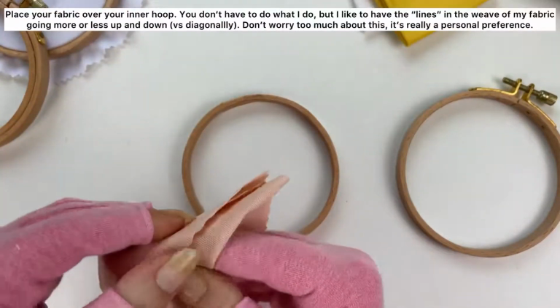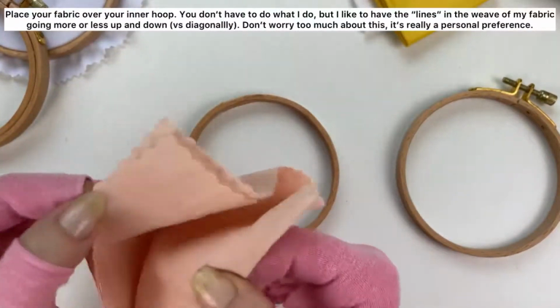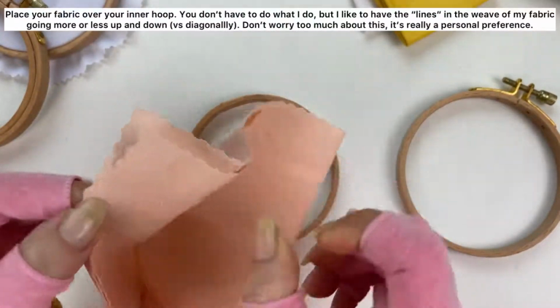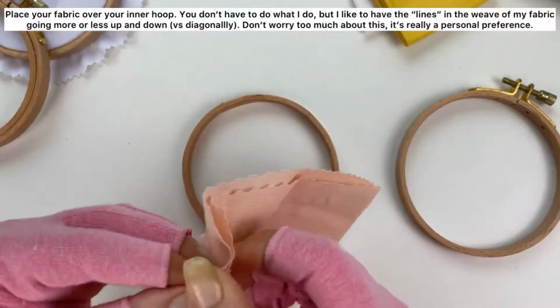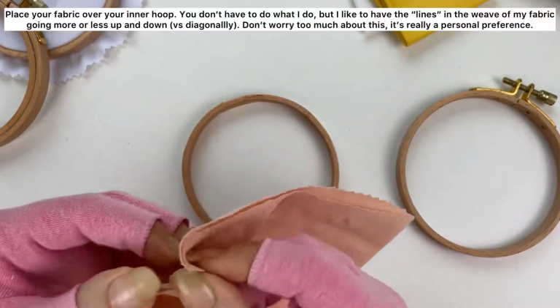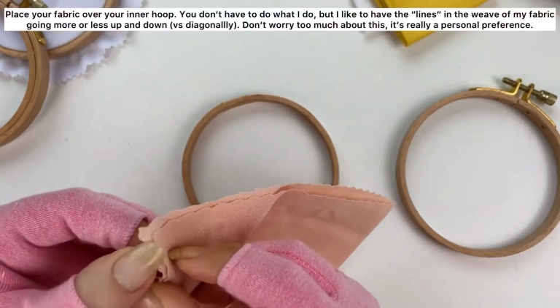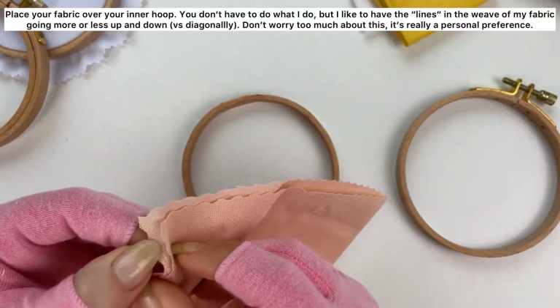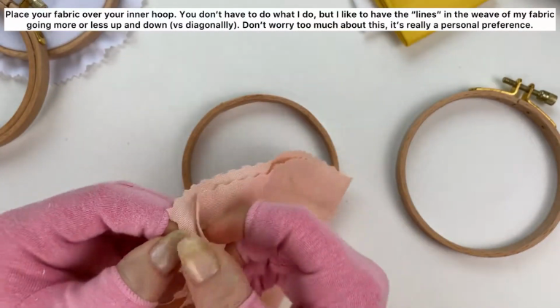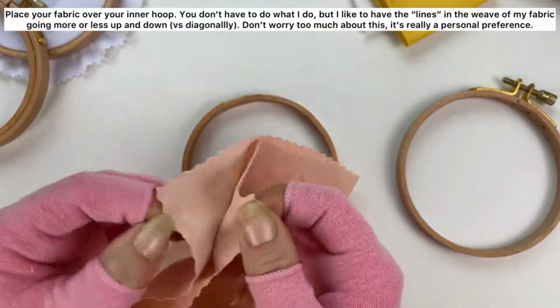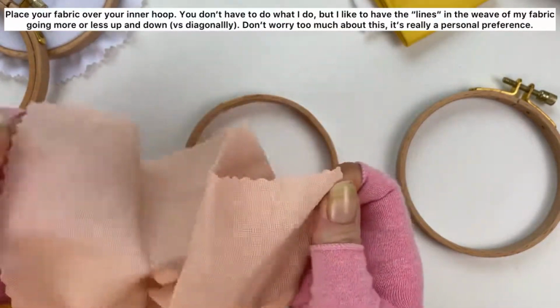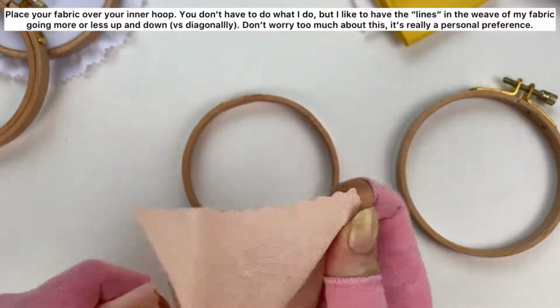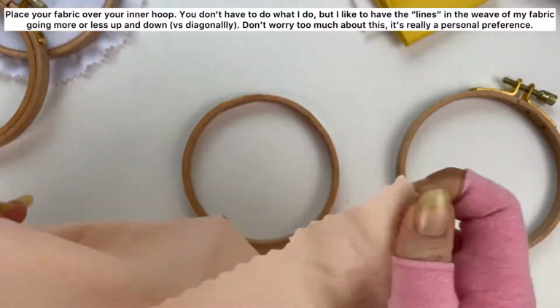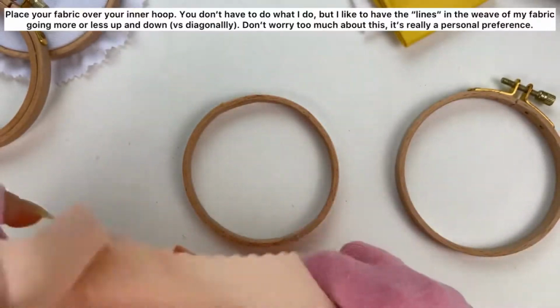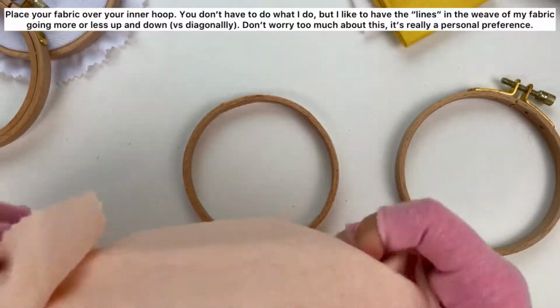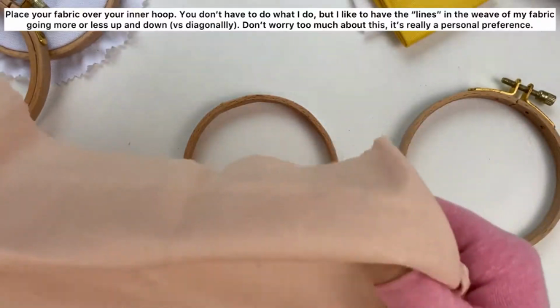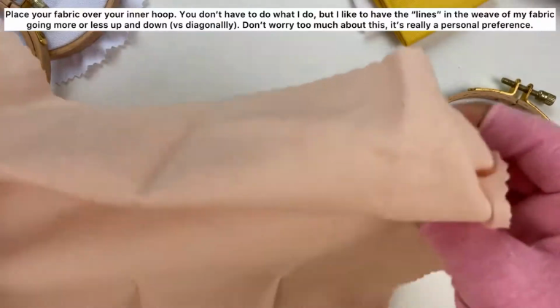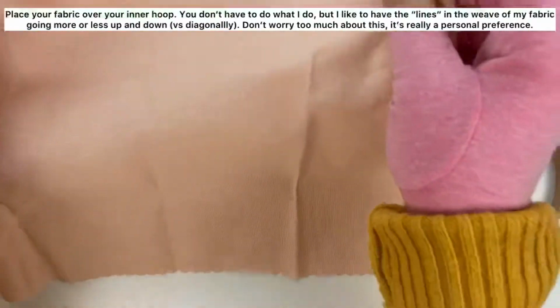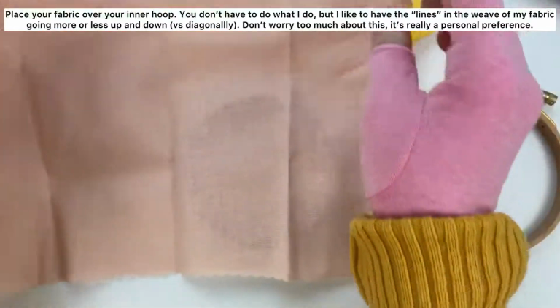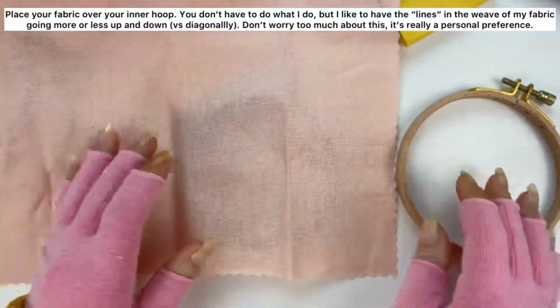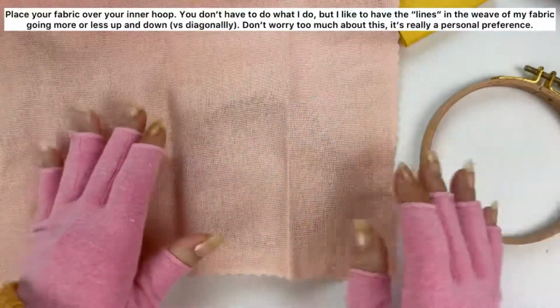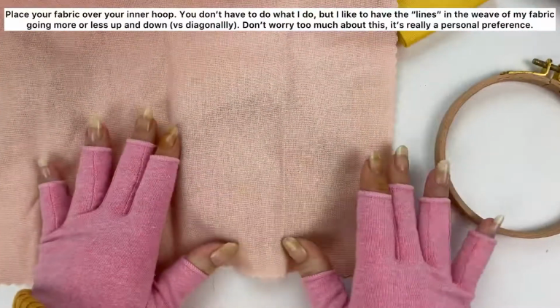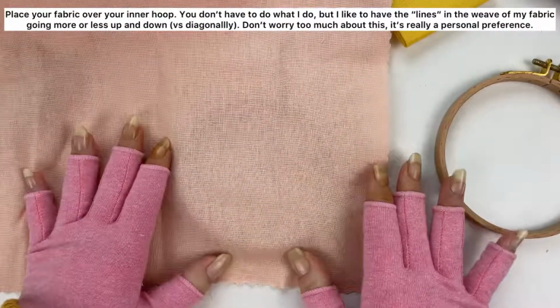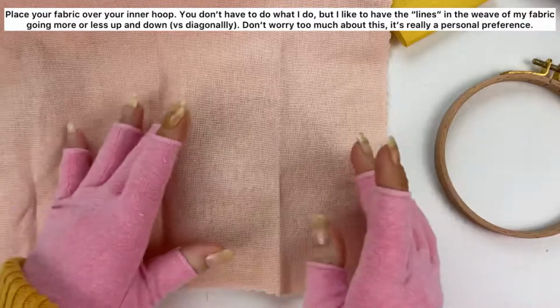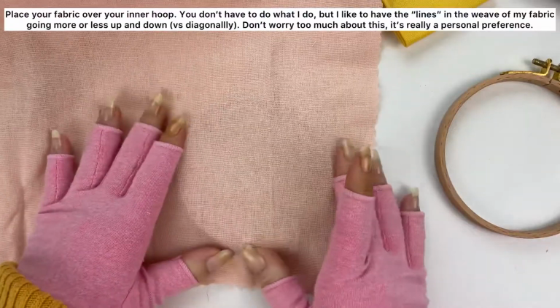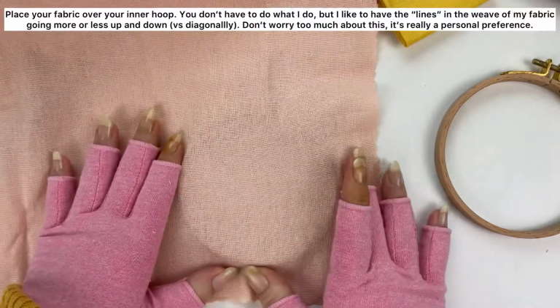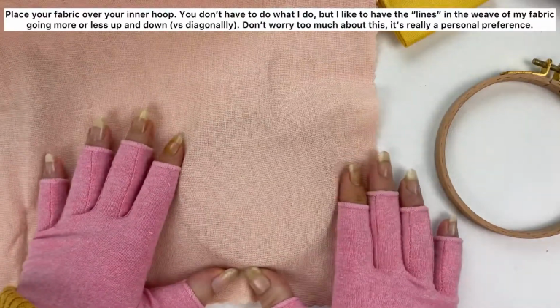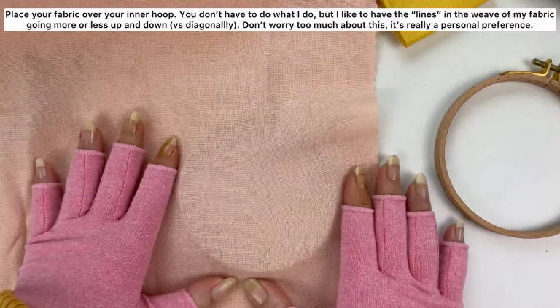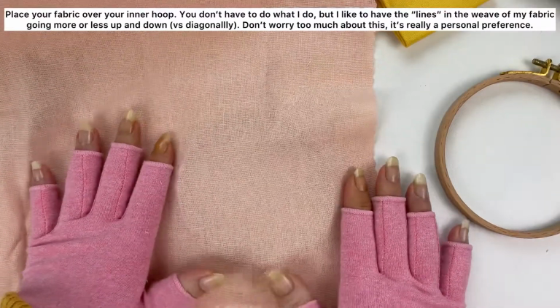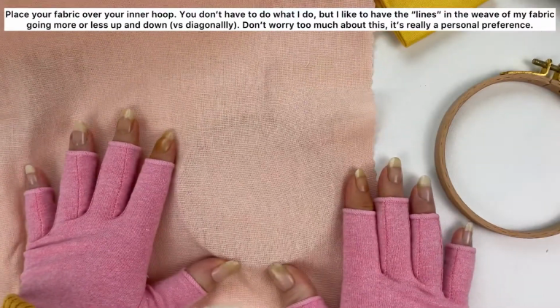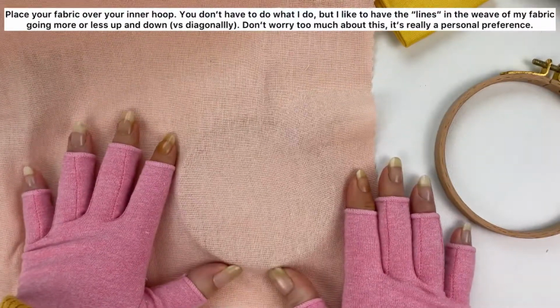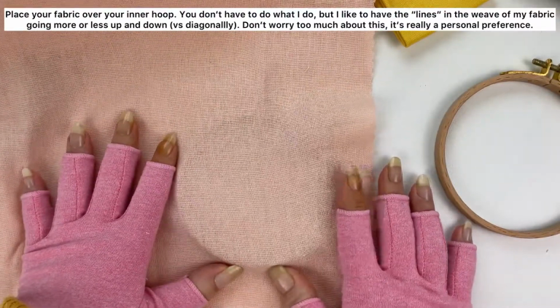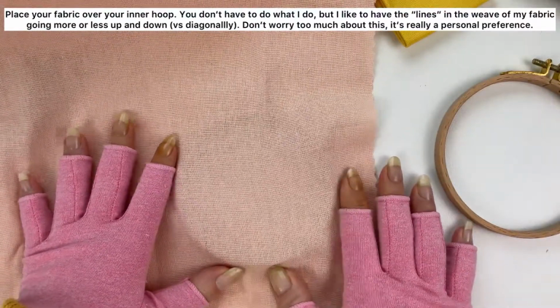Place your fabric over your inner hoop. You don't have to do what I do, but I like to have the lines and the weave of my fabric going more or less up and down versus diagonally. Don't worry too much about this — it's really just a personal preference.